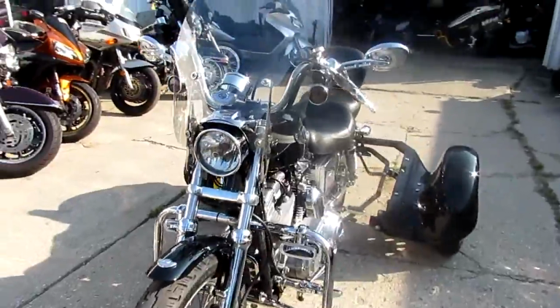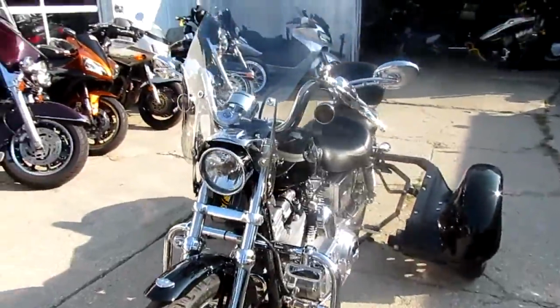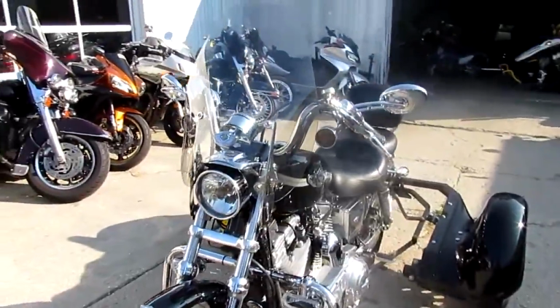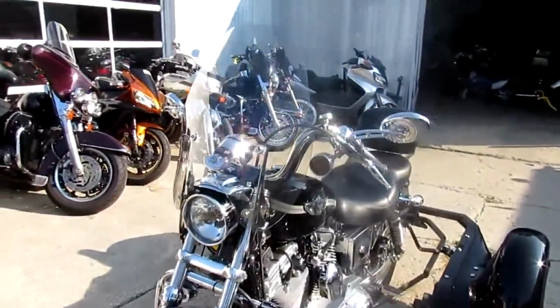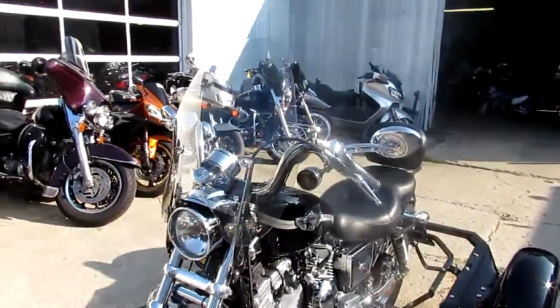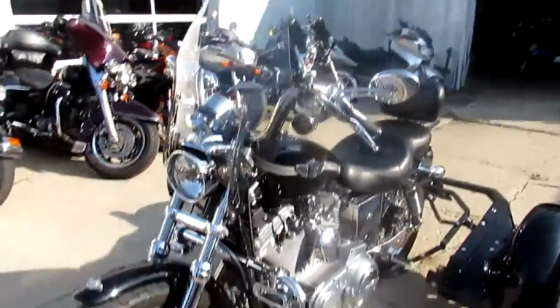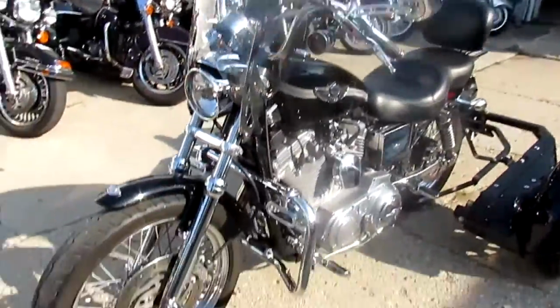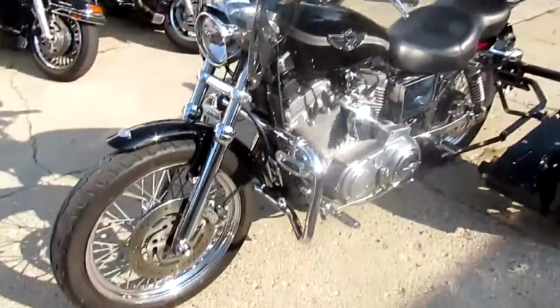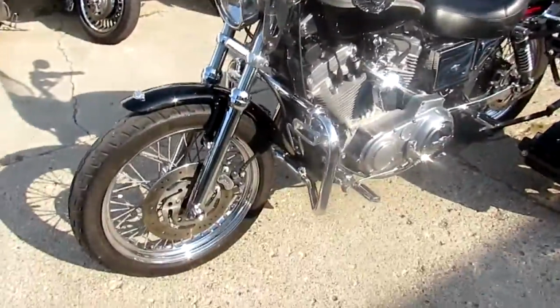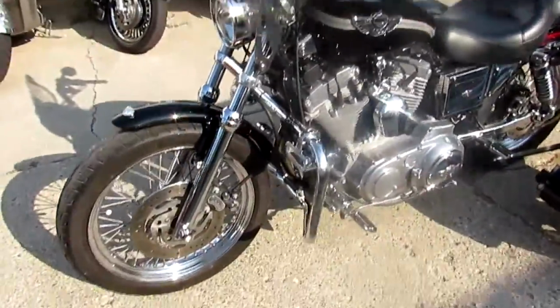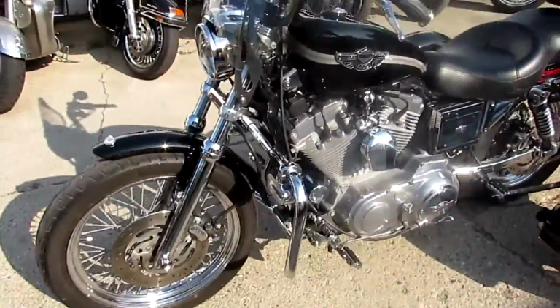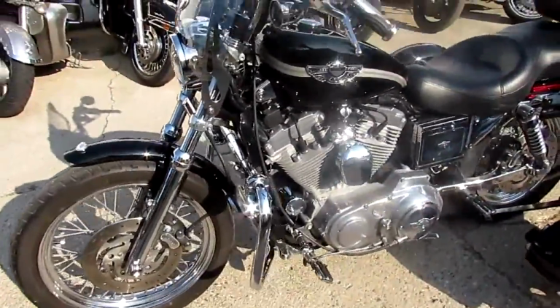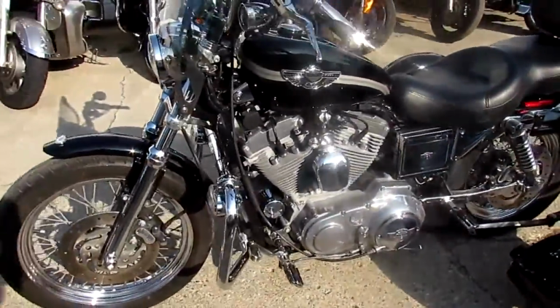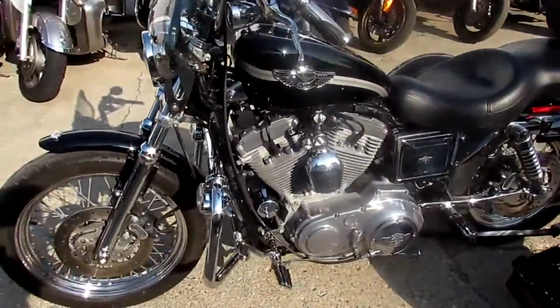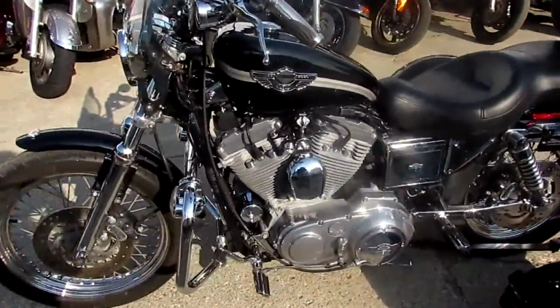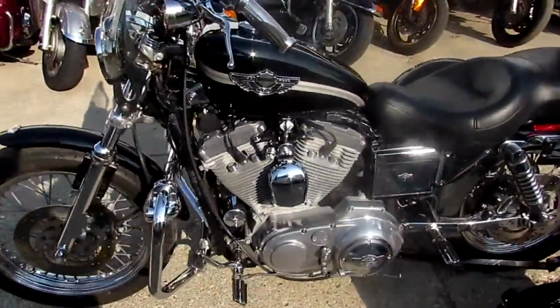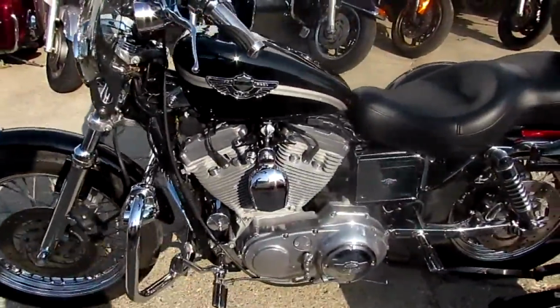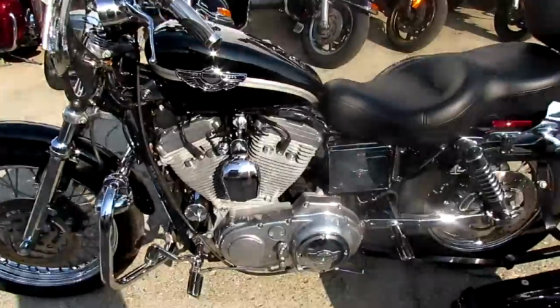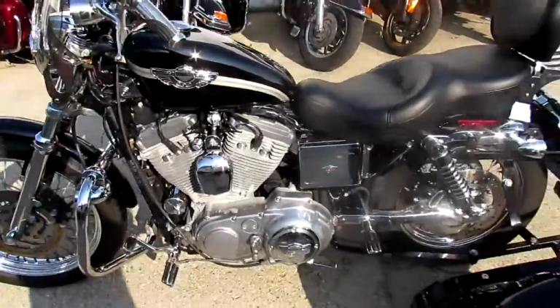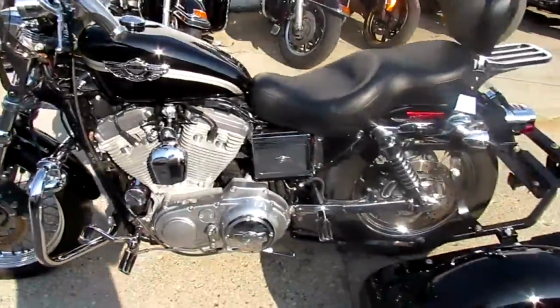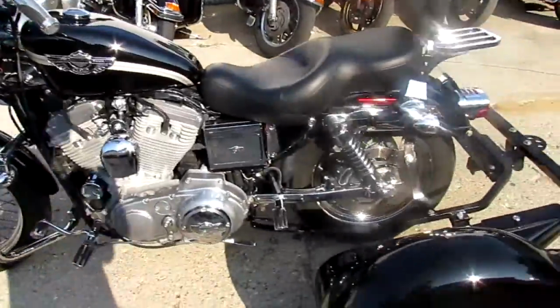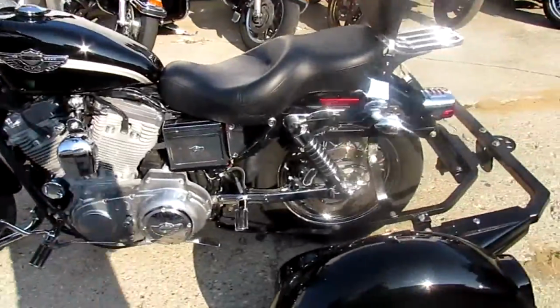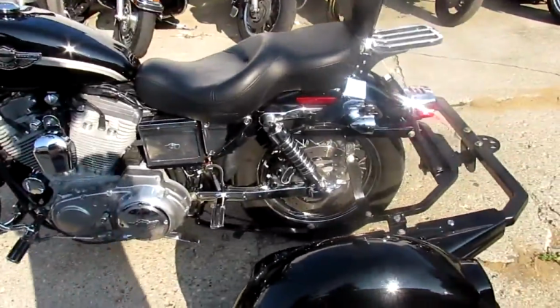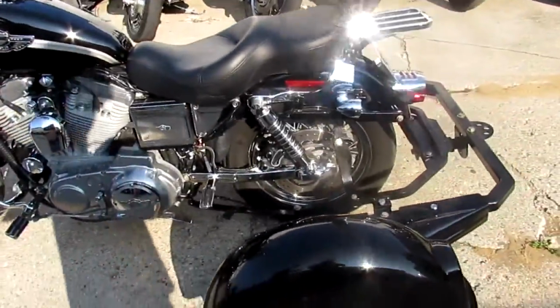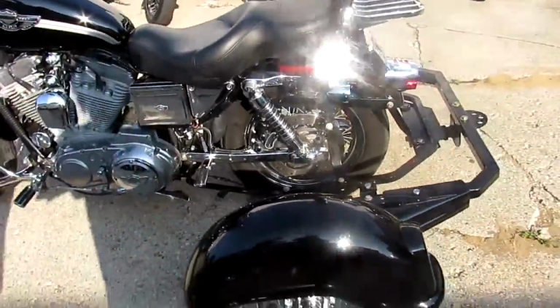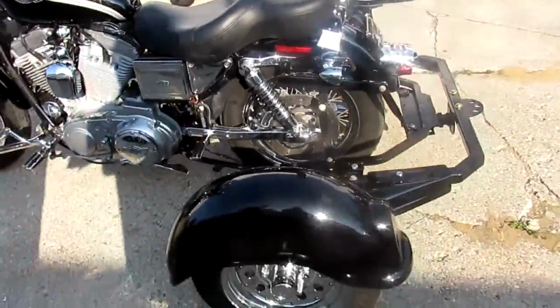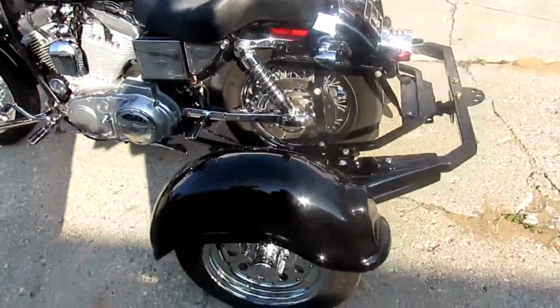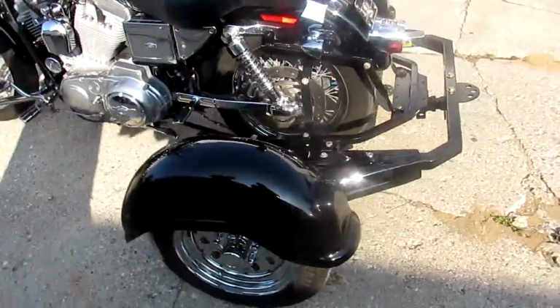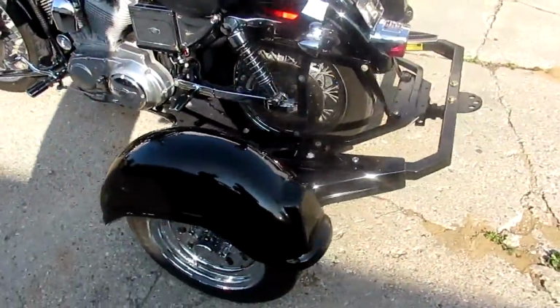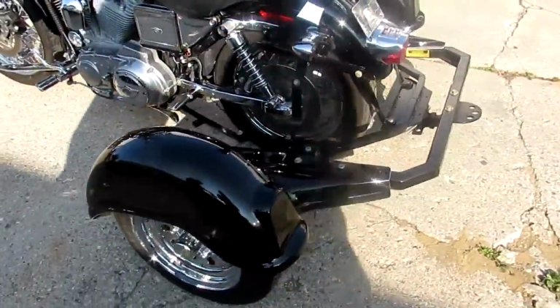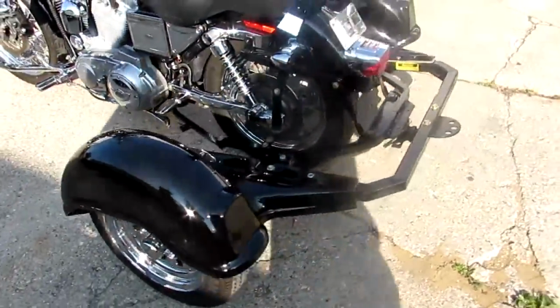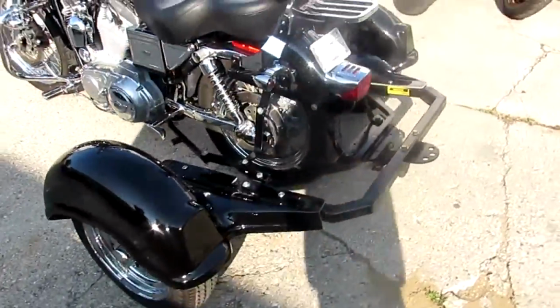Chrome shines like new. It's got the windshield, backrest, luggage rack, Screamin' Eagle exhaust, which helps these Sportsters run great.